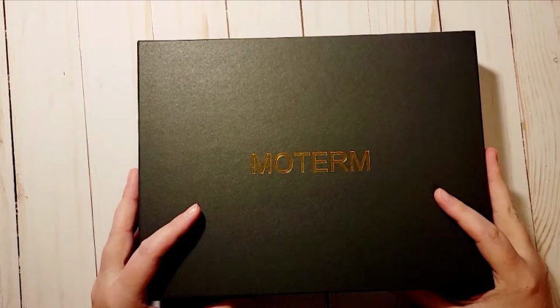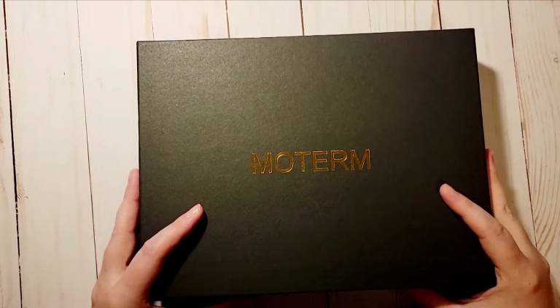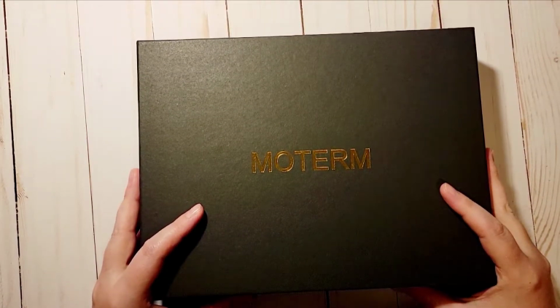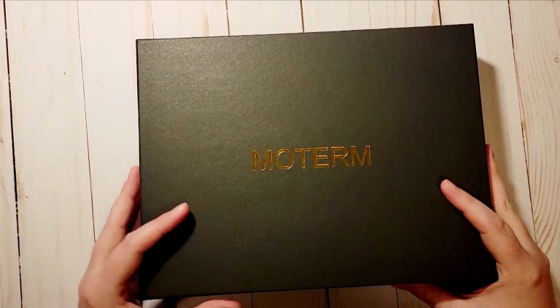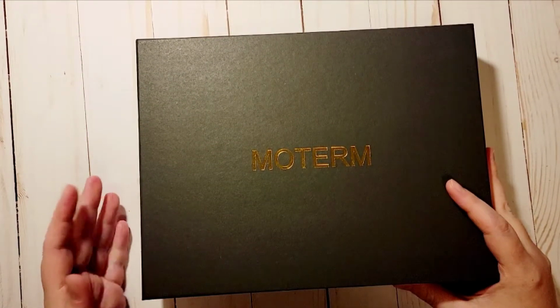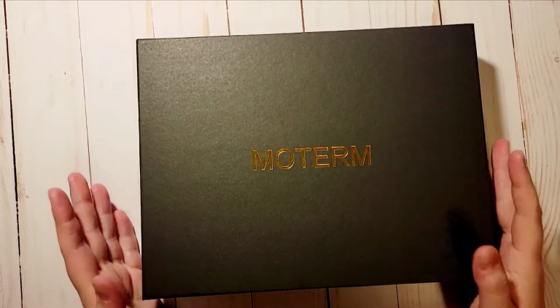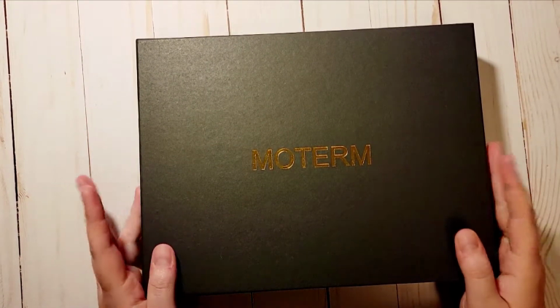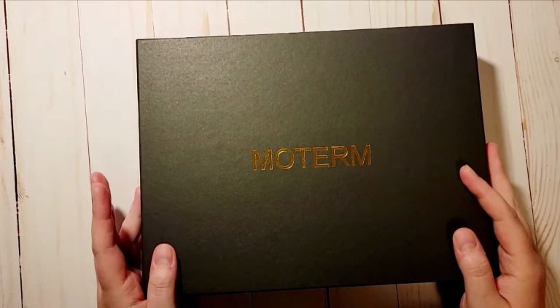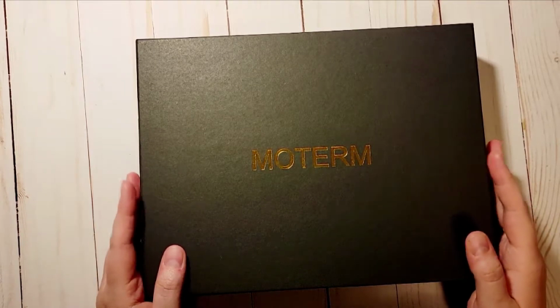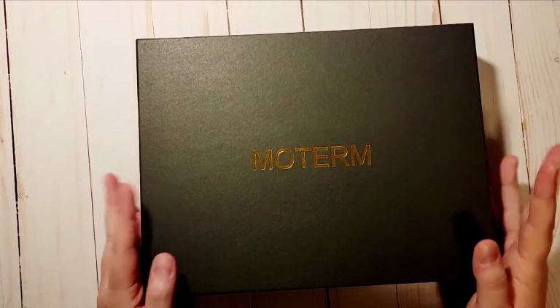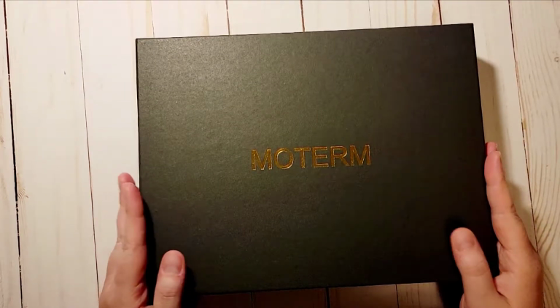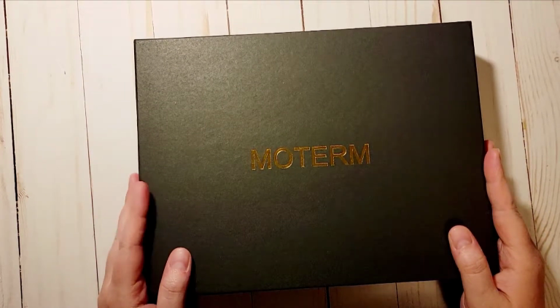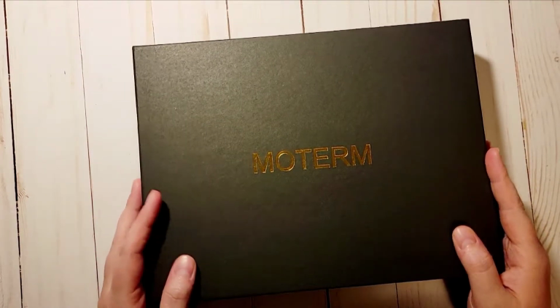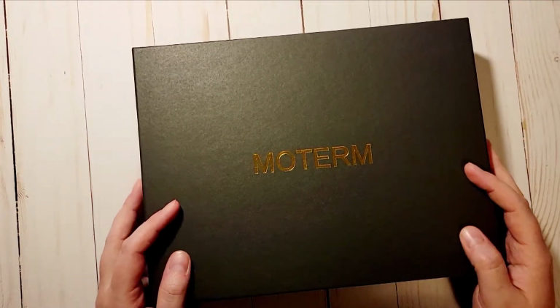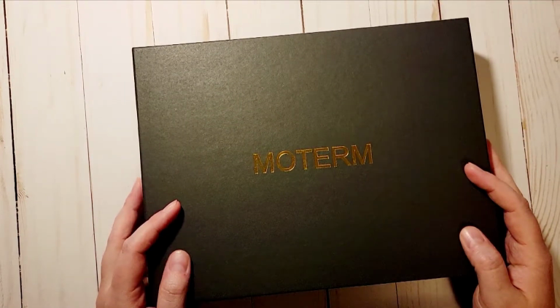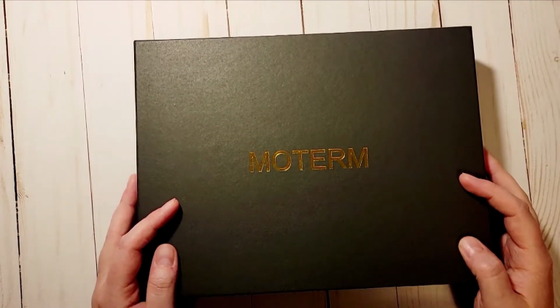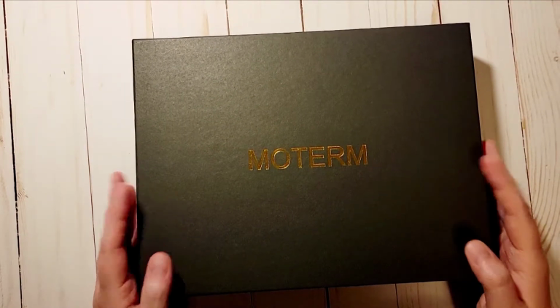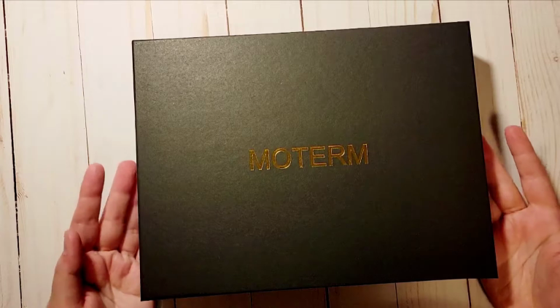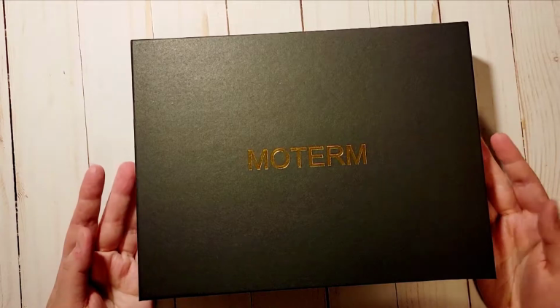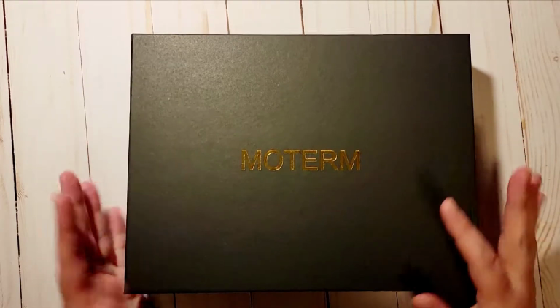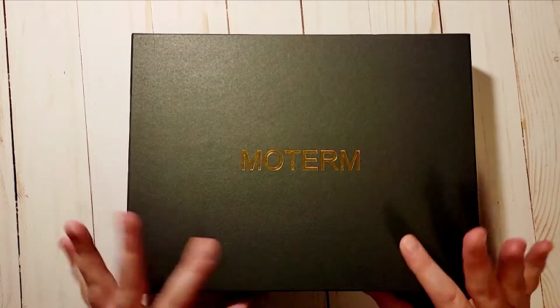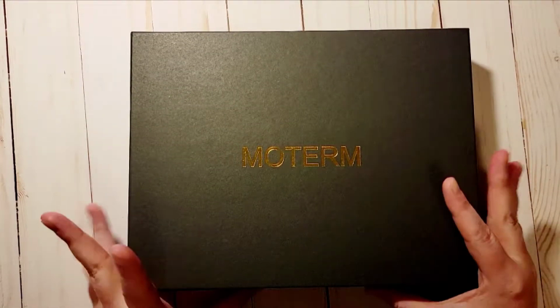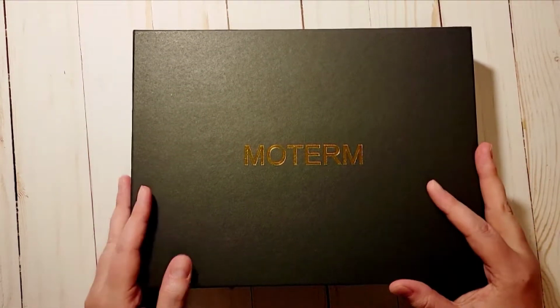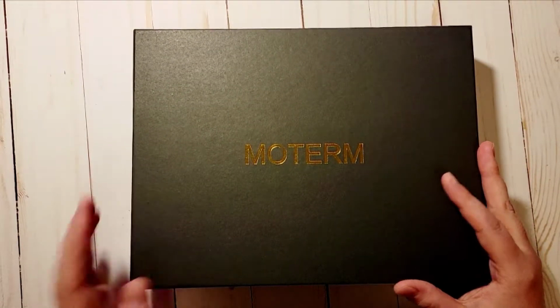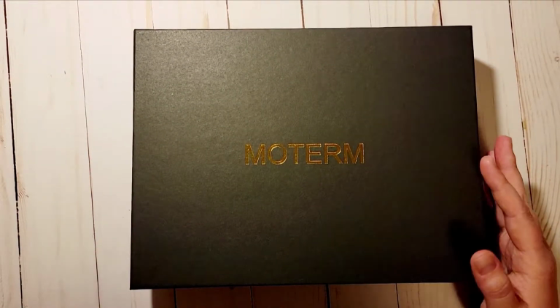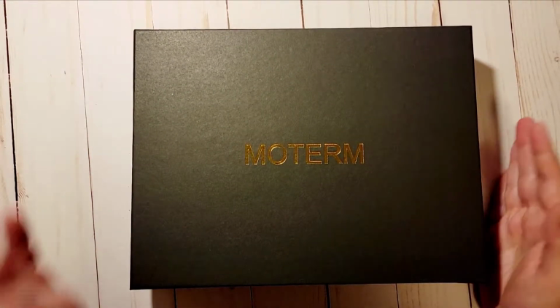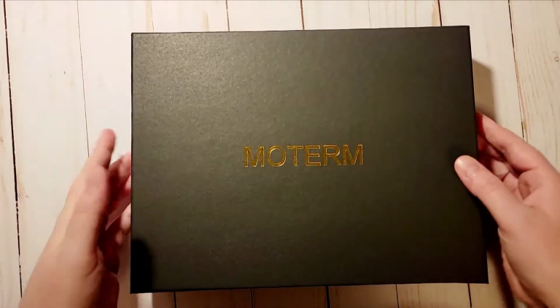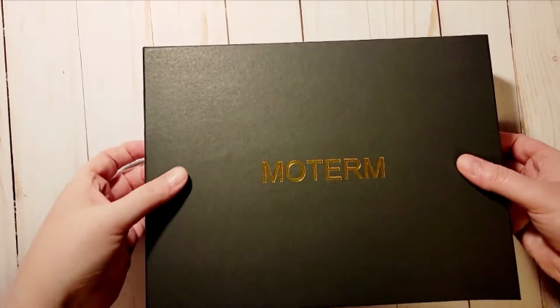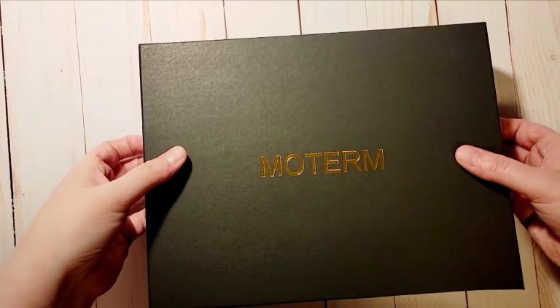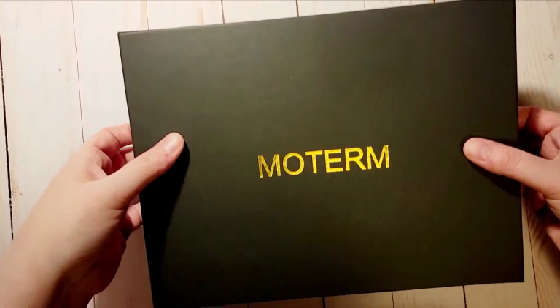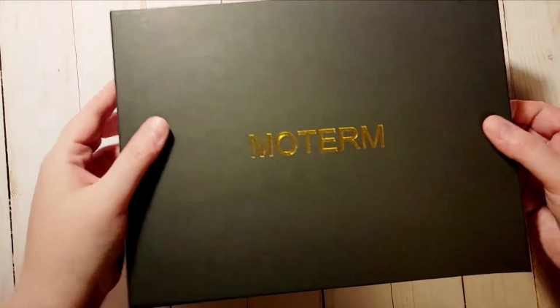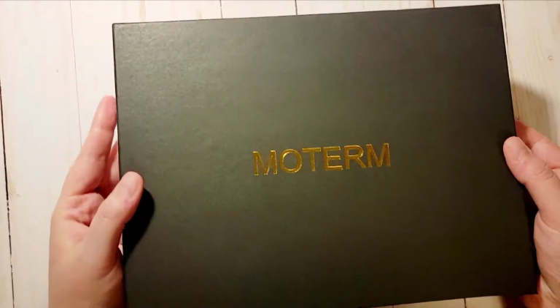Hi everyone, welcome to my channel! My name is Carly, thank you so much for joining me today. I wanted to do an unboxing — I have already unboxed this so I do know what it looks like, and I'm going to go ahead and jump inside and show you what I got.